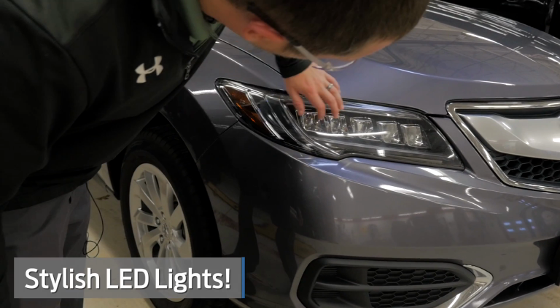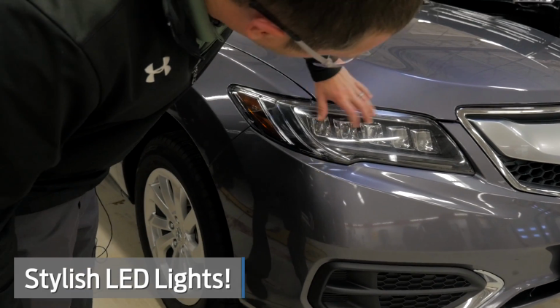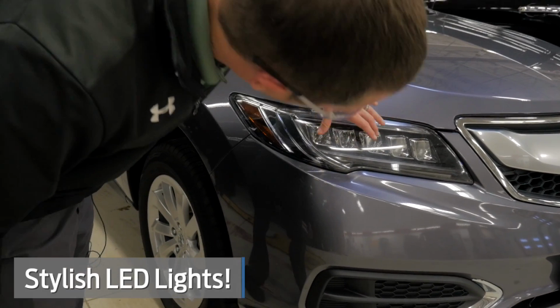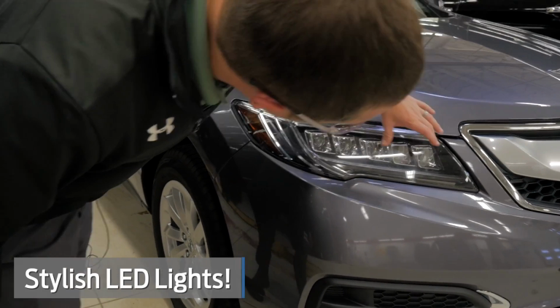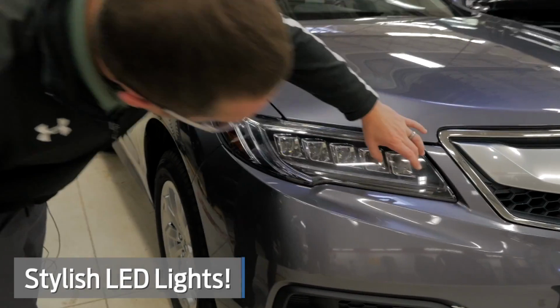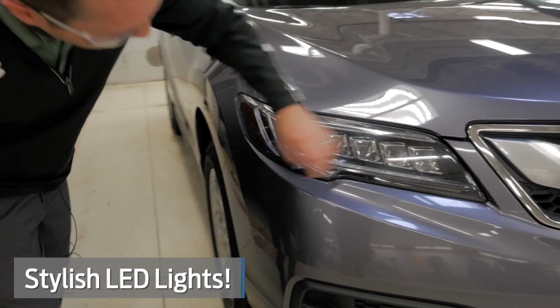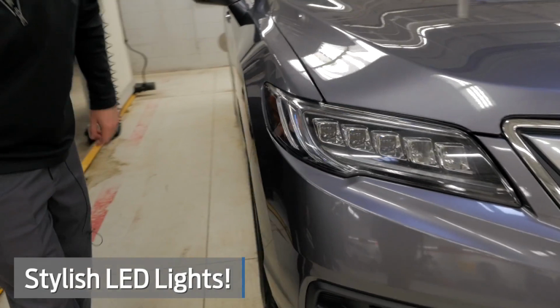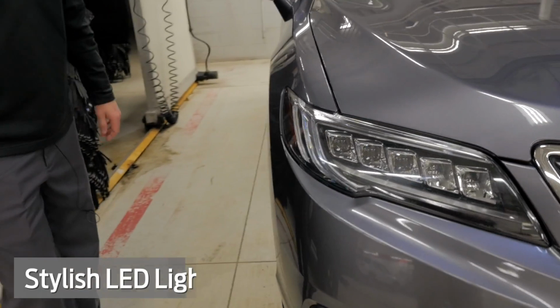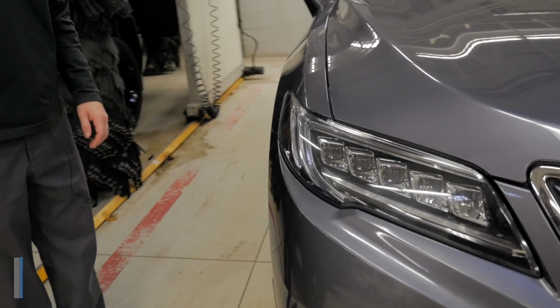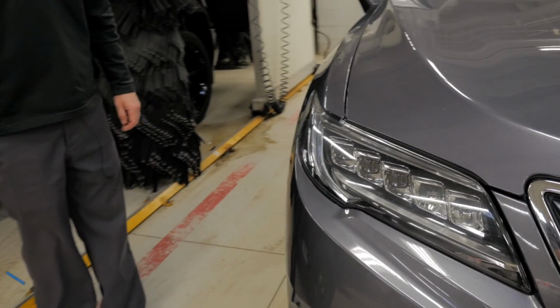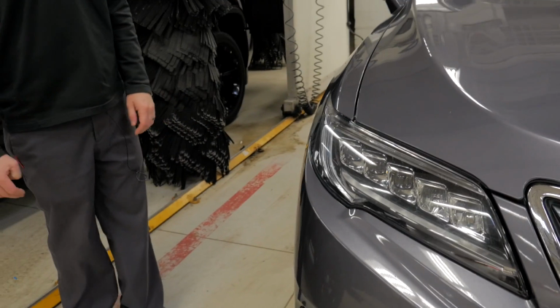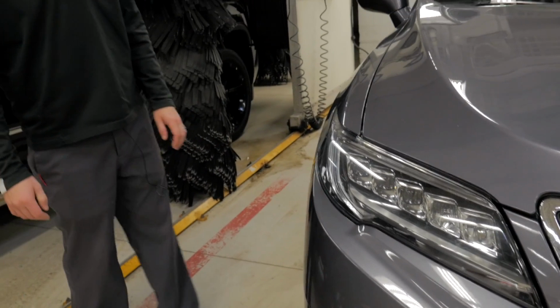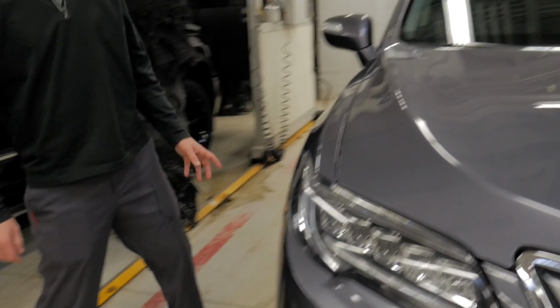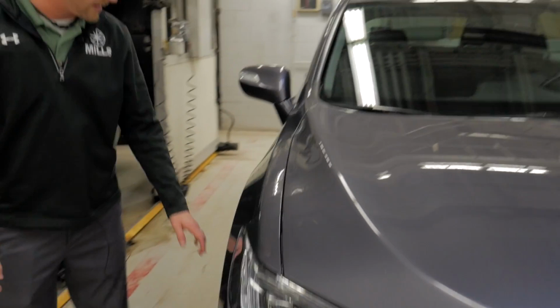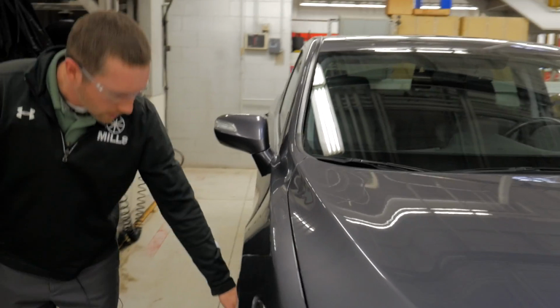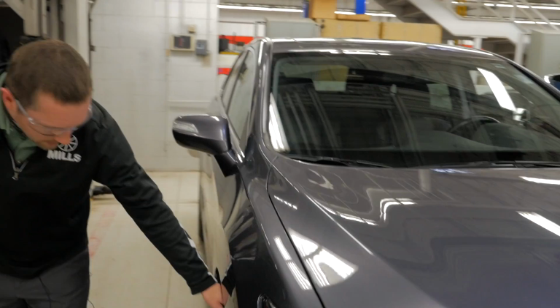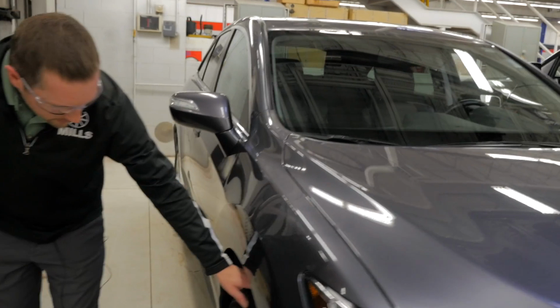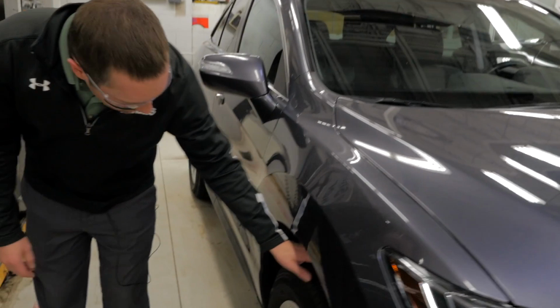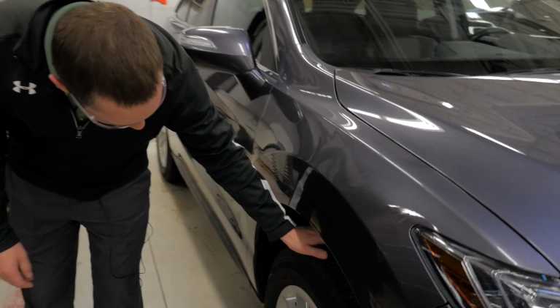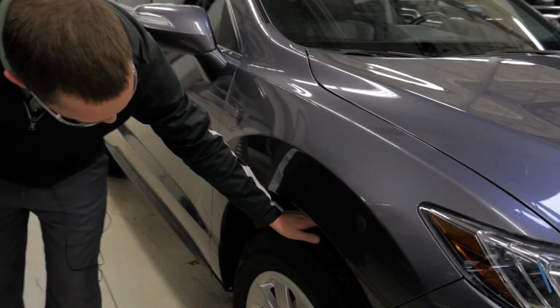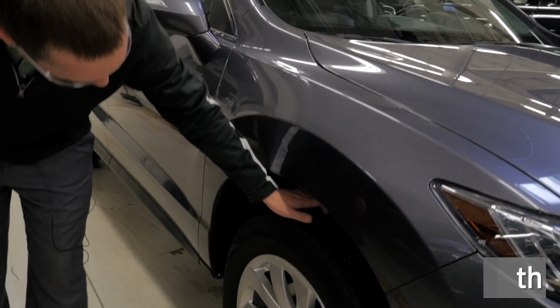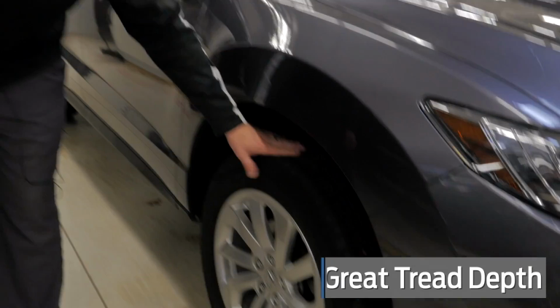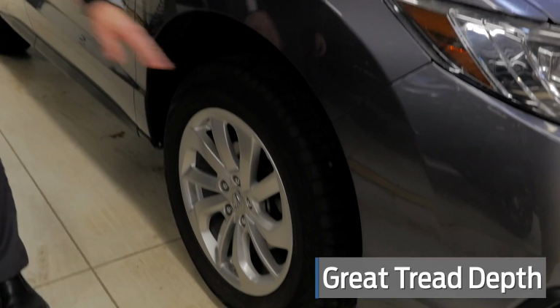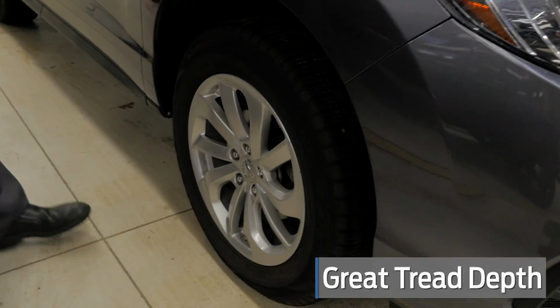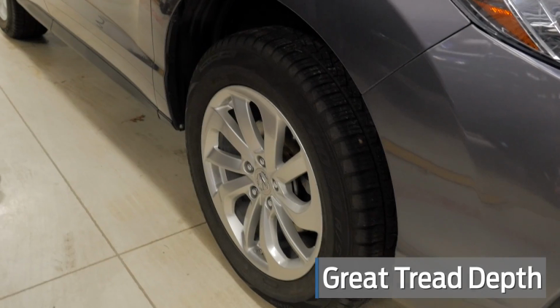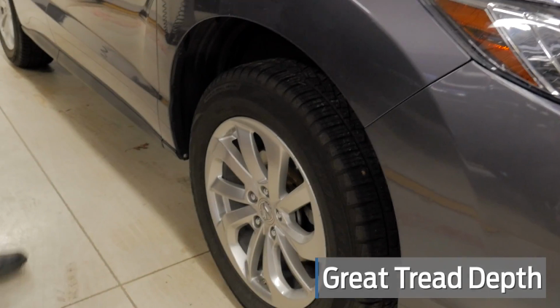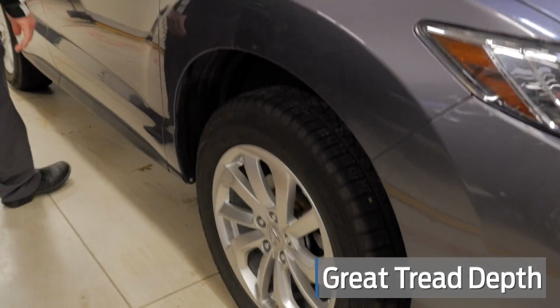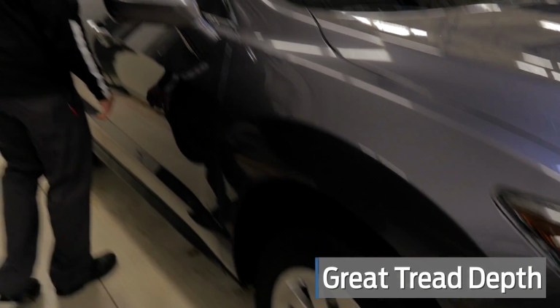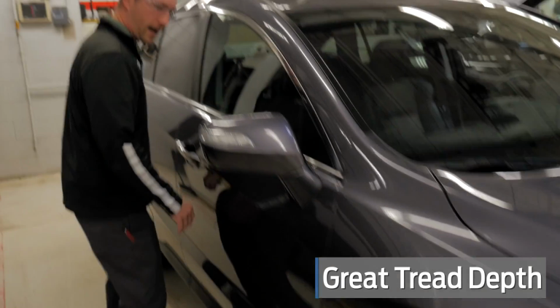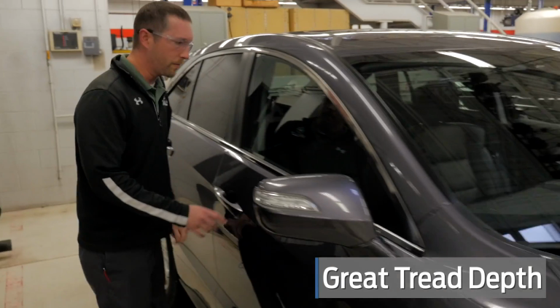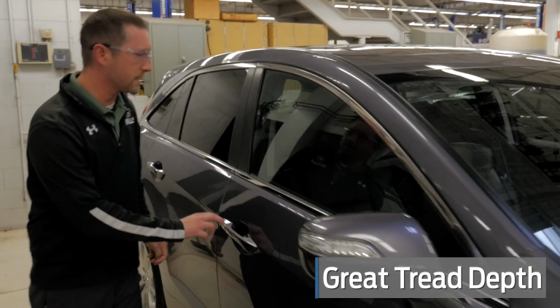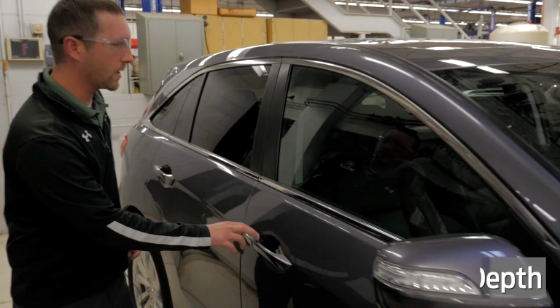You've got five different lights right on the front end there — sweet looking lights. You've also got some nice tires with very good tread depth on here, and a lot of room in these as well.